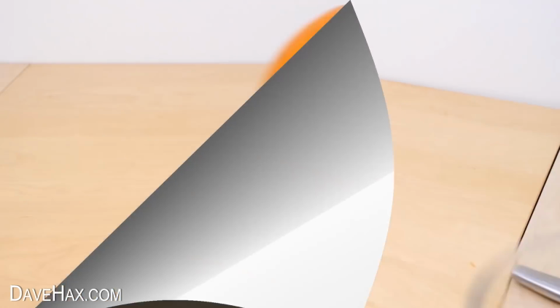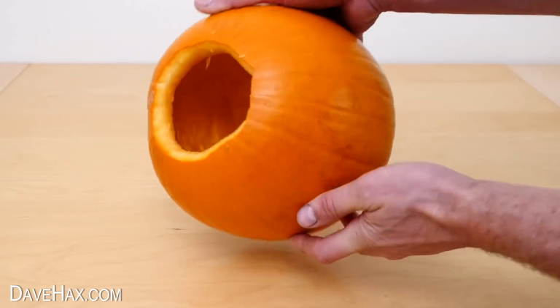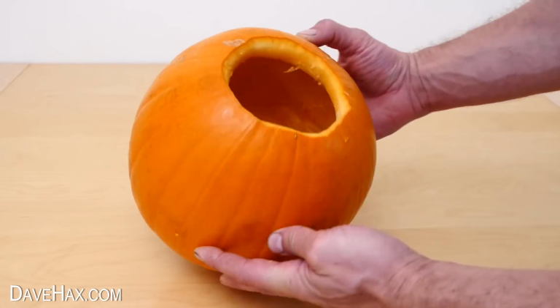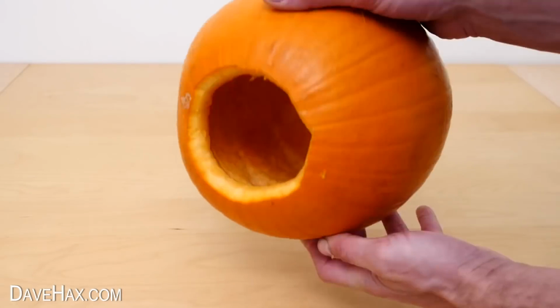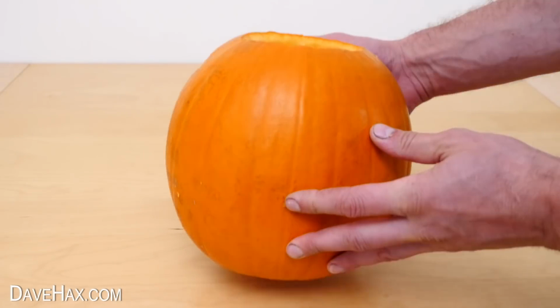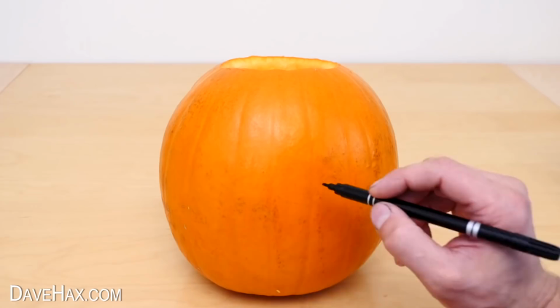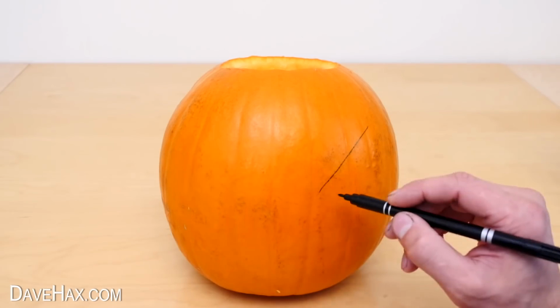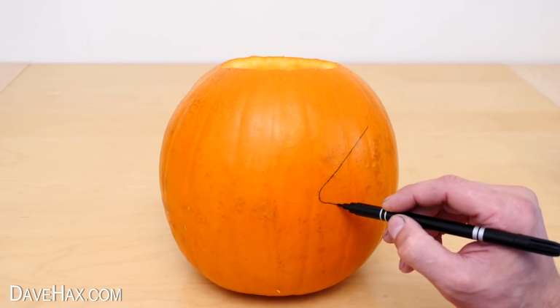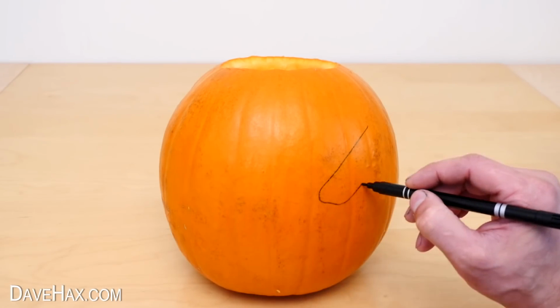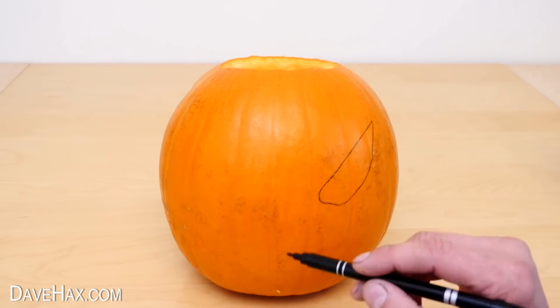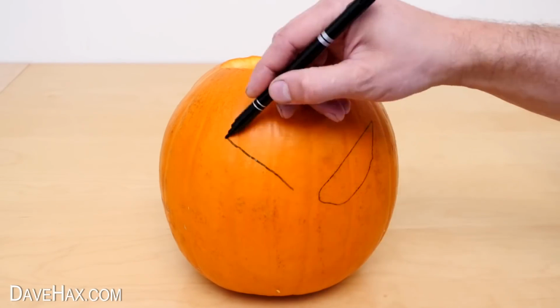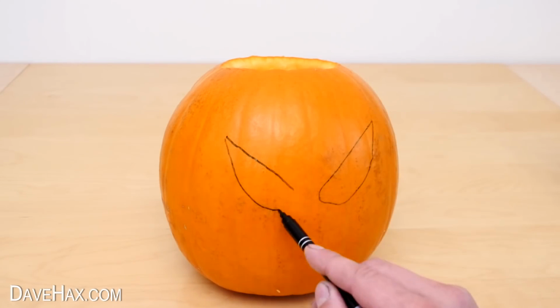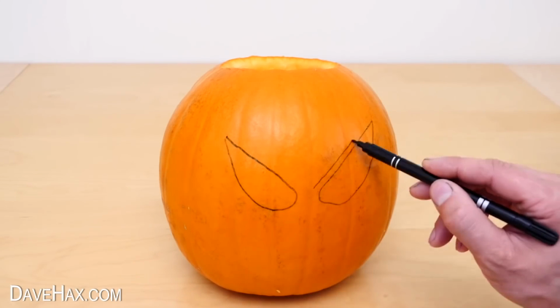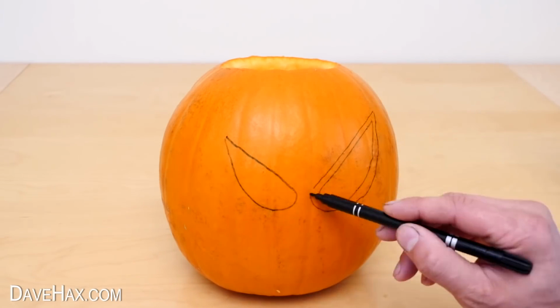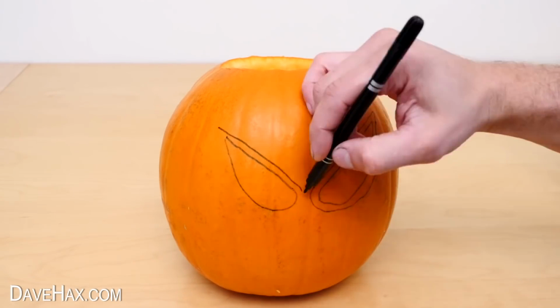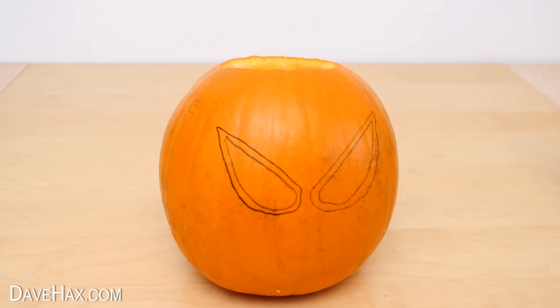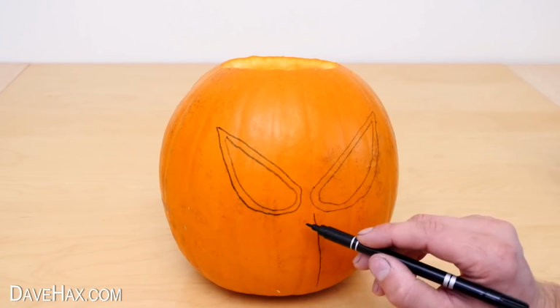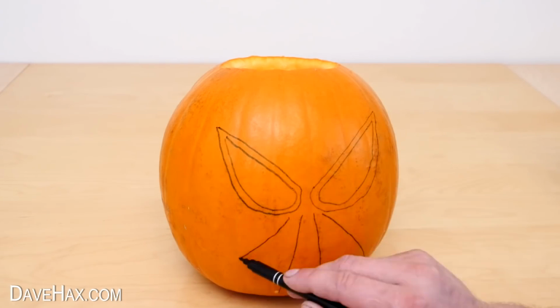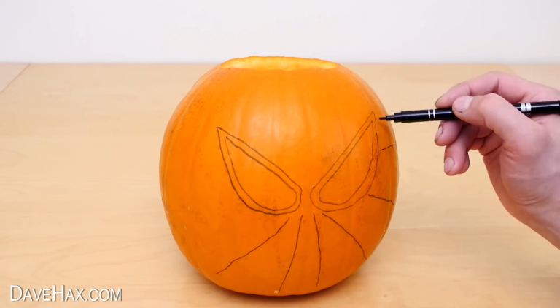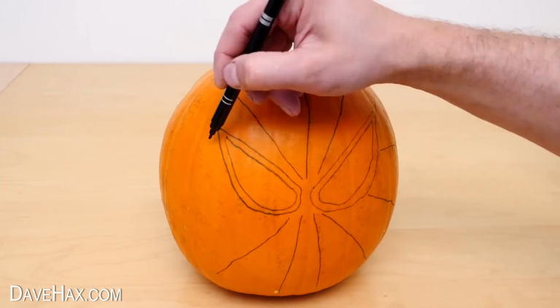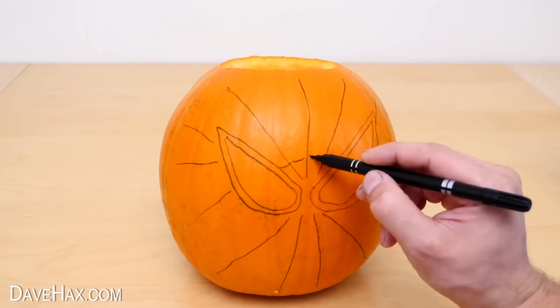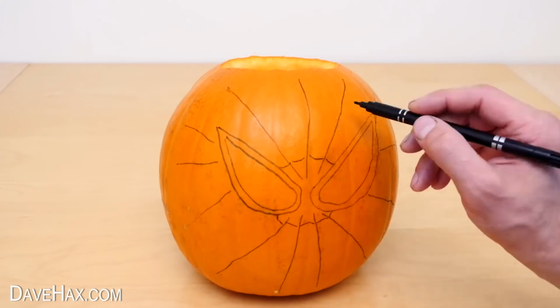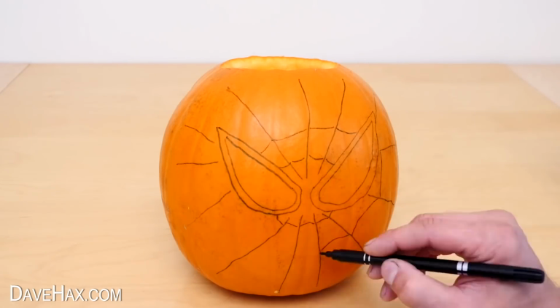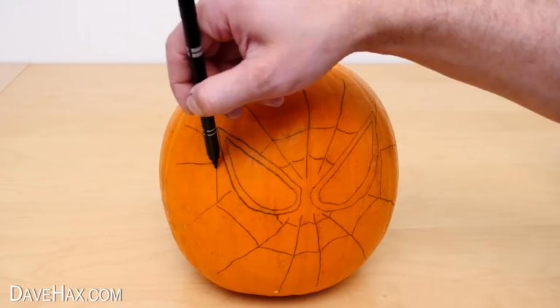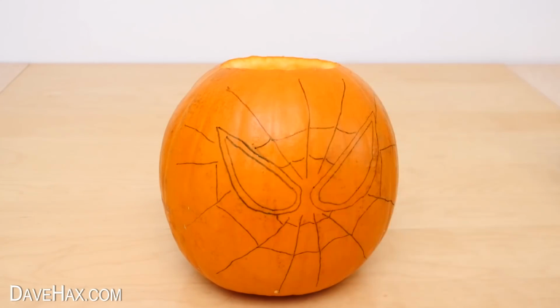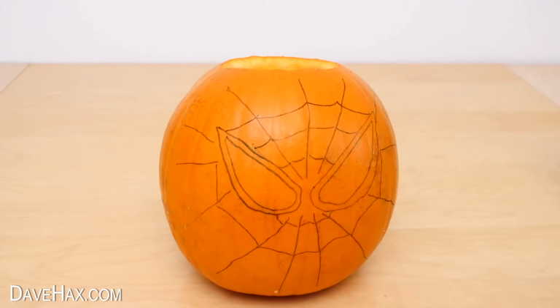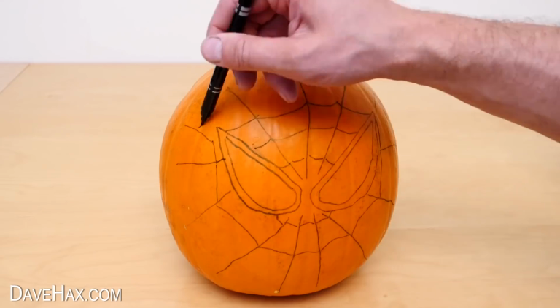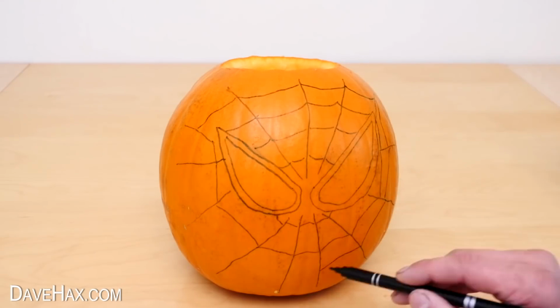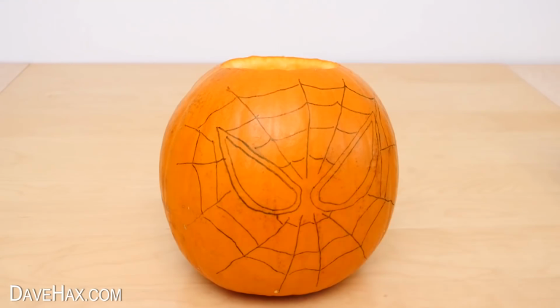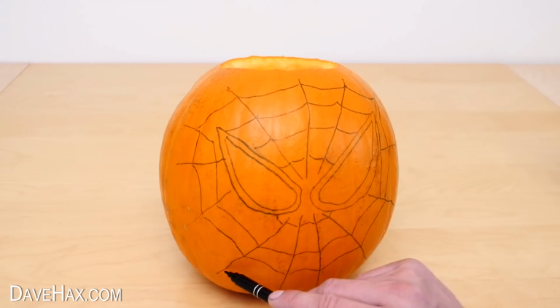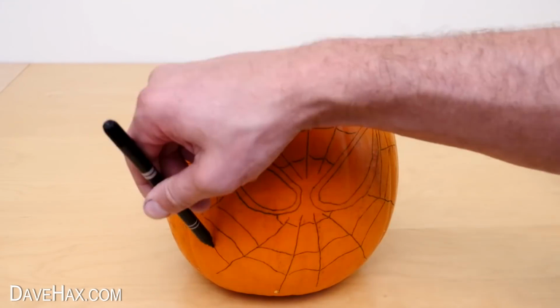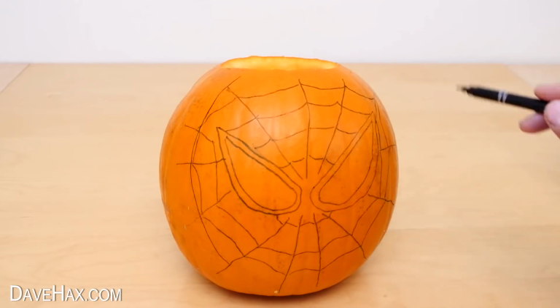Once it's emptied out, we can start drawing on the design. I start by drawing on the eyes, and then the web. Join up all the lines, and draw the outline of his face around it.